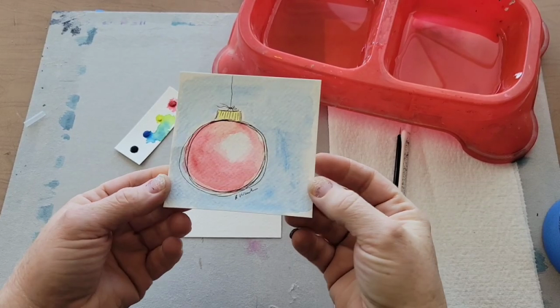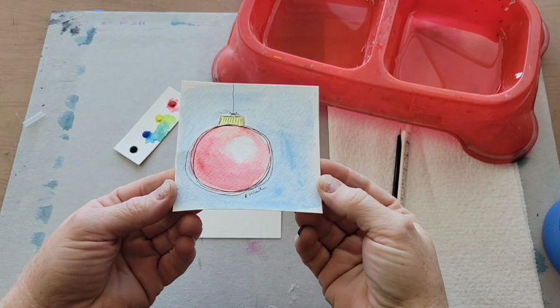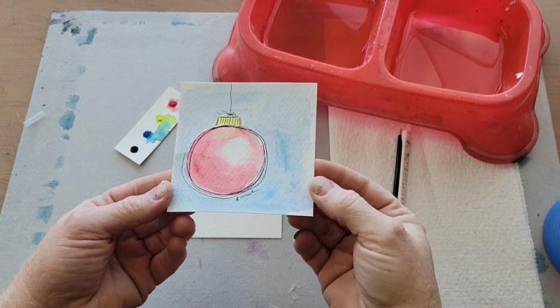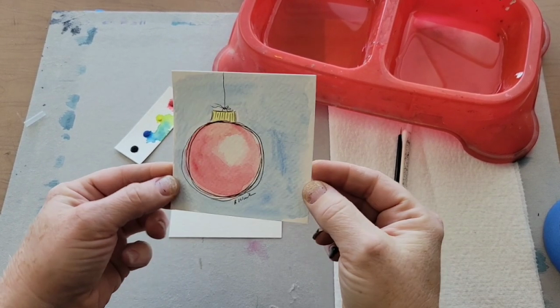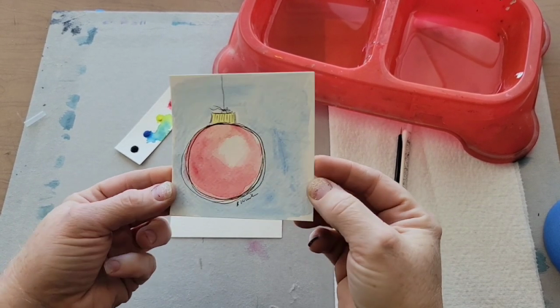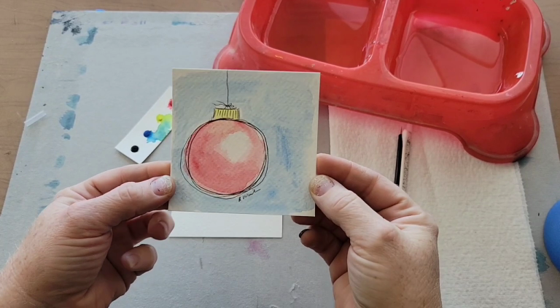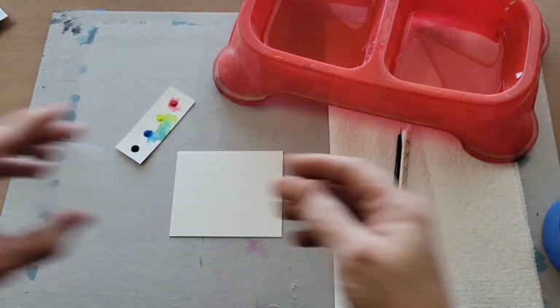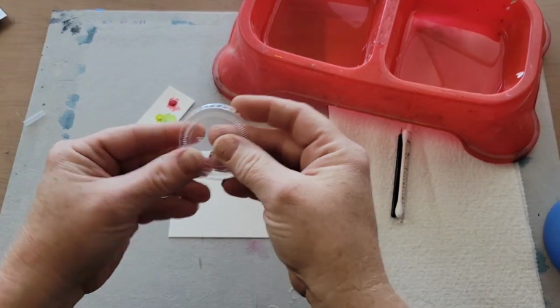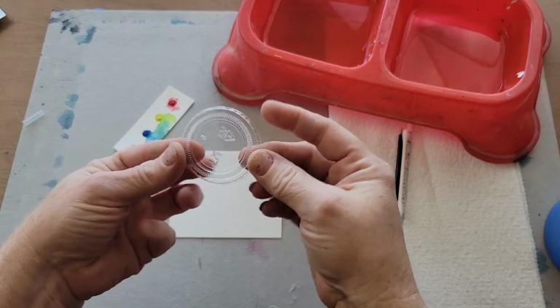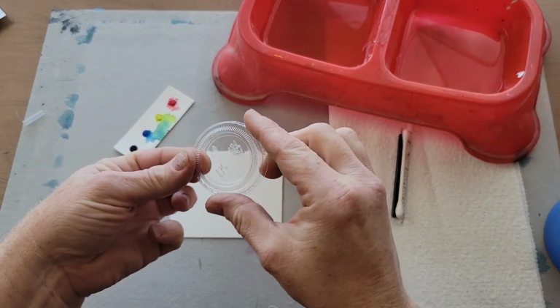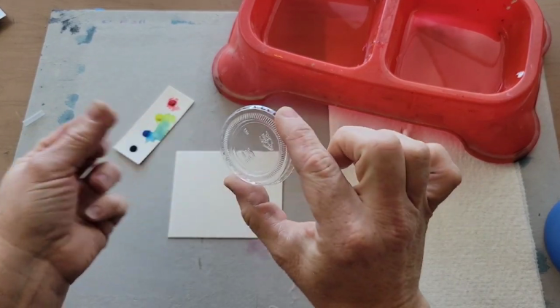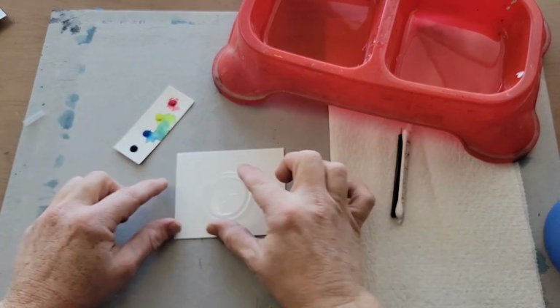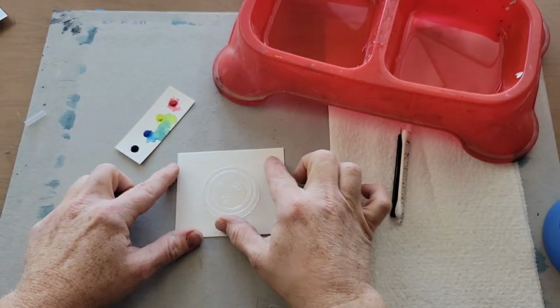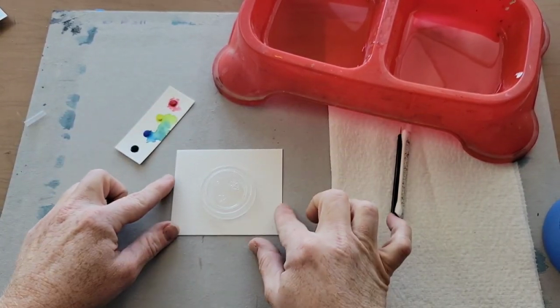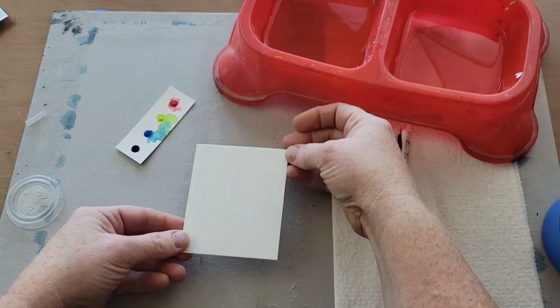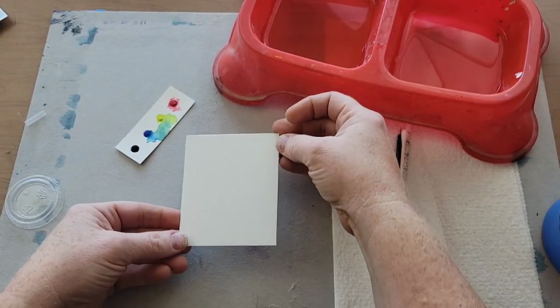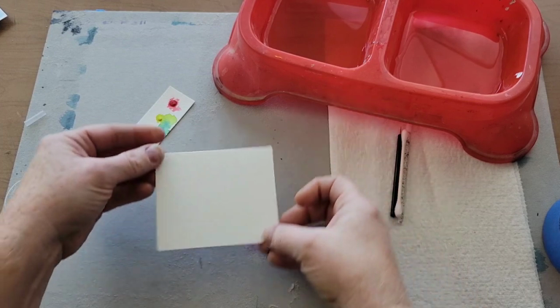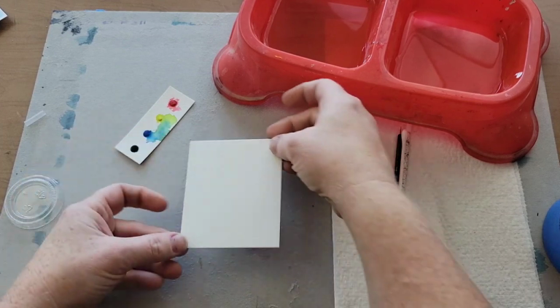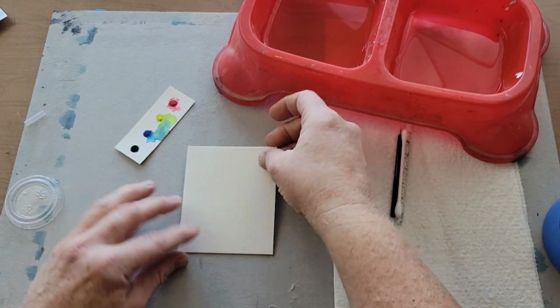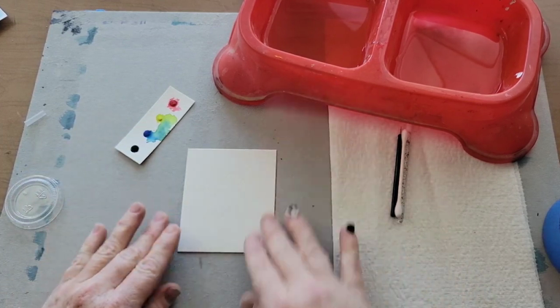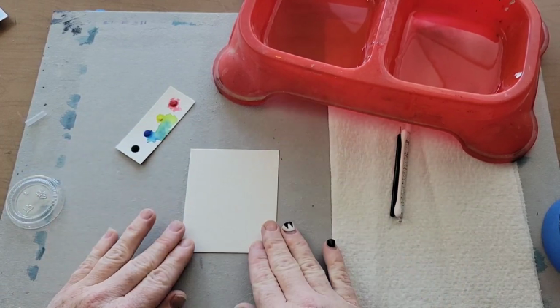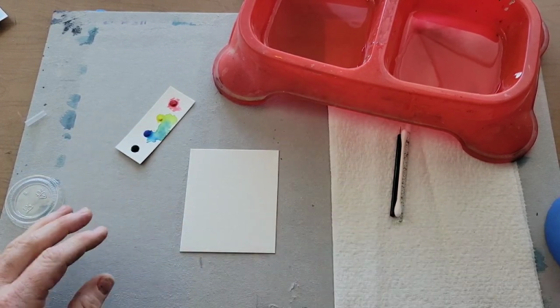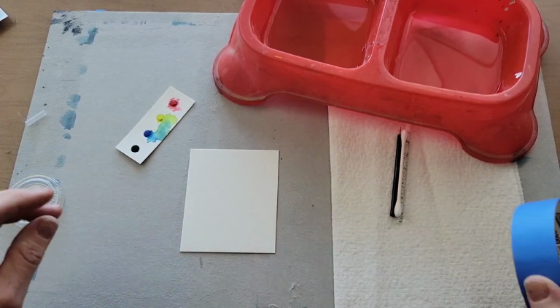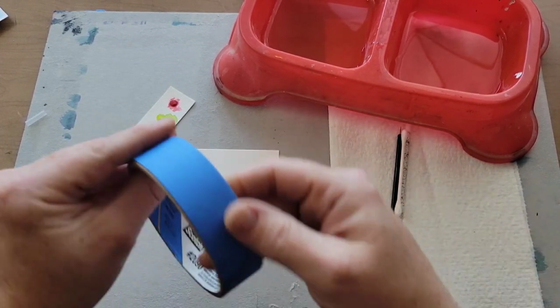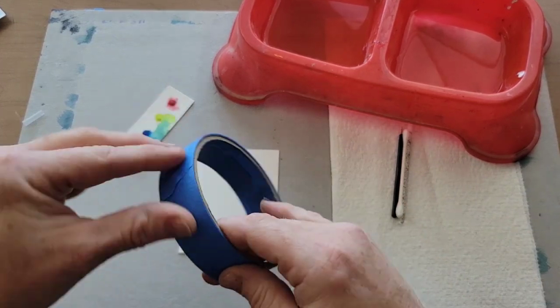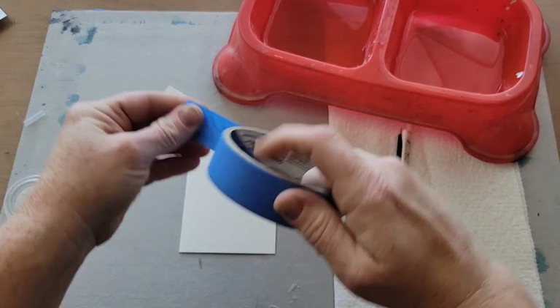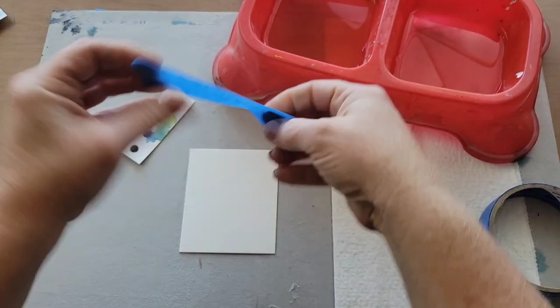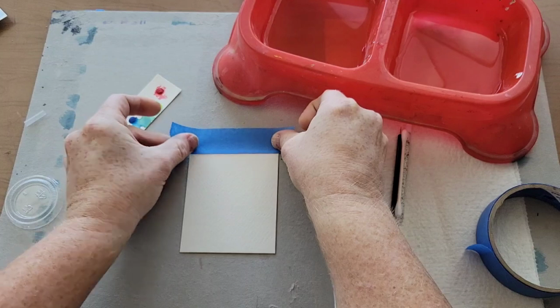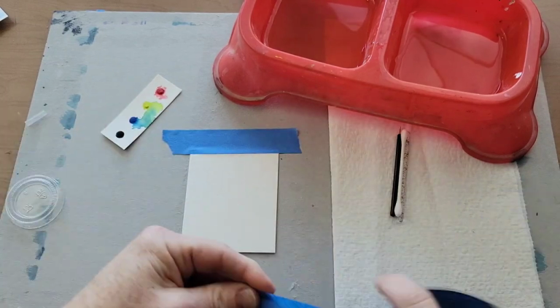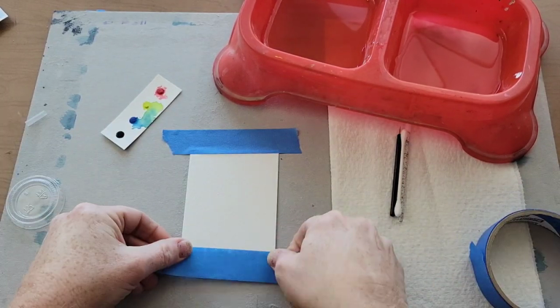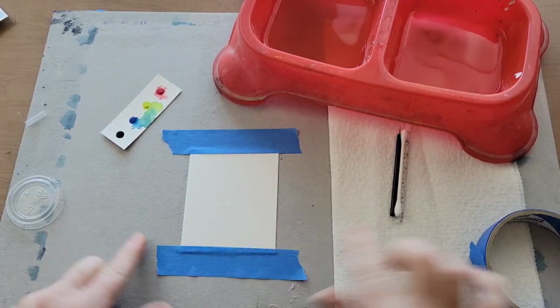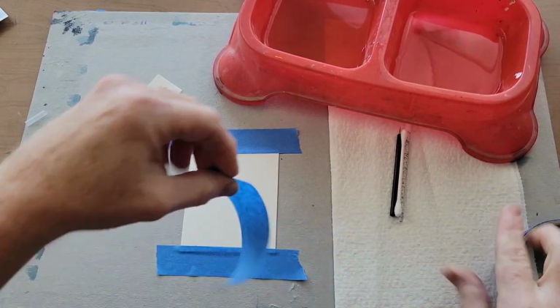Our first project will be painting a Christmas ornament. Find a lid or small circle that fits within your paper and then figure out which direction you want your ornament to go if the paper isn't square. I tape down the paper because sometimes when water is added it can cause the paper to bulge.